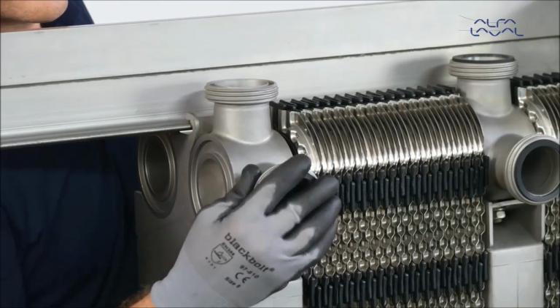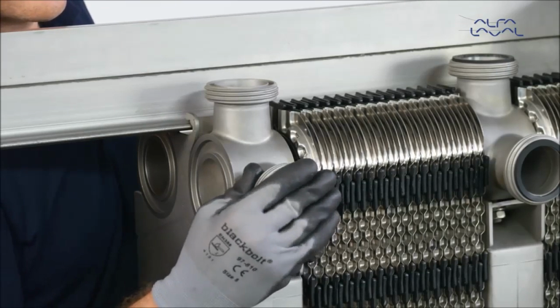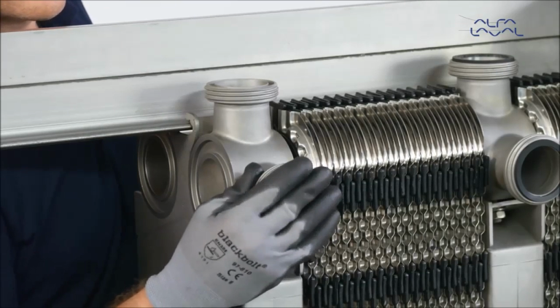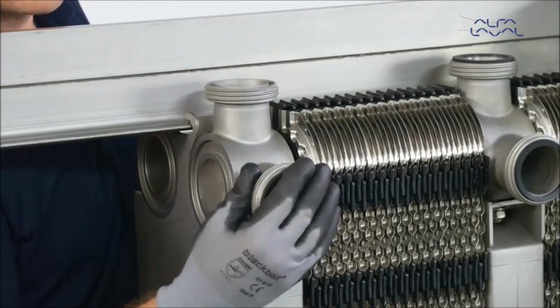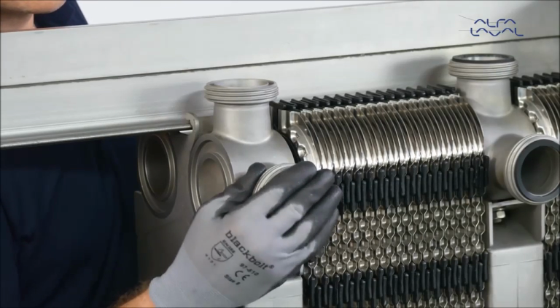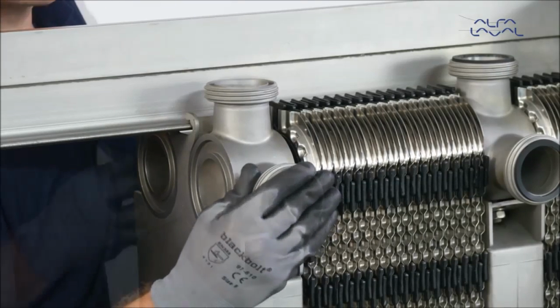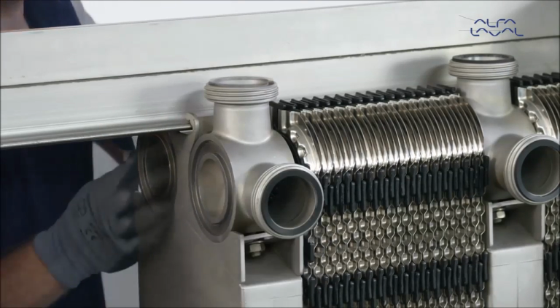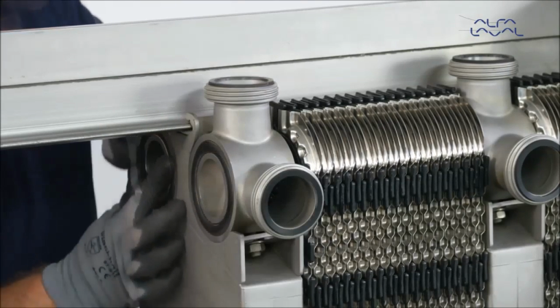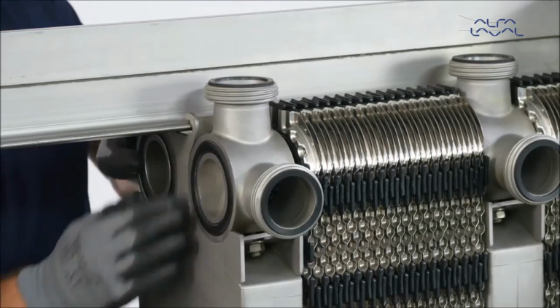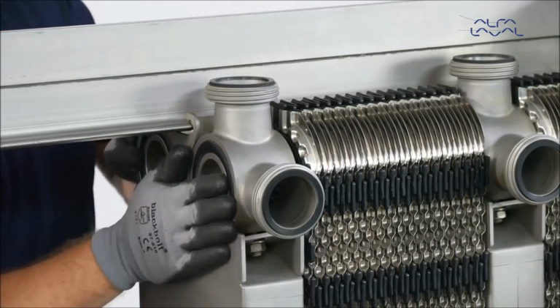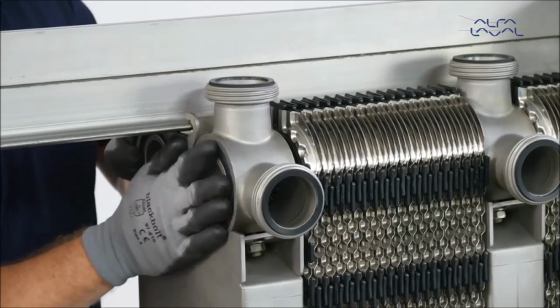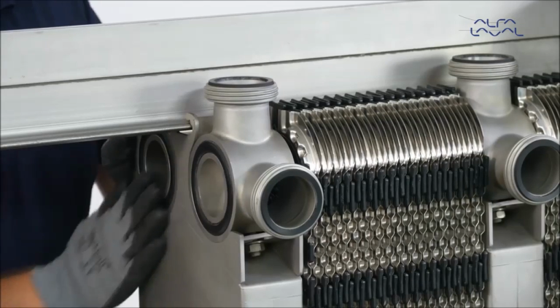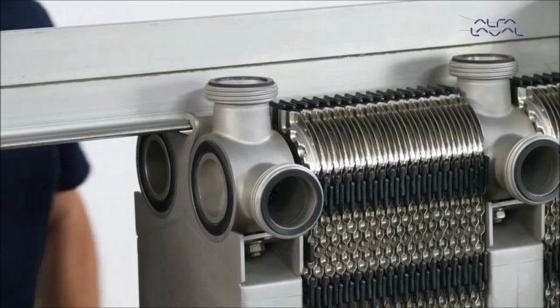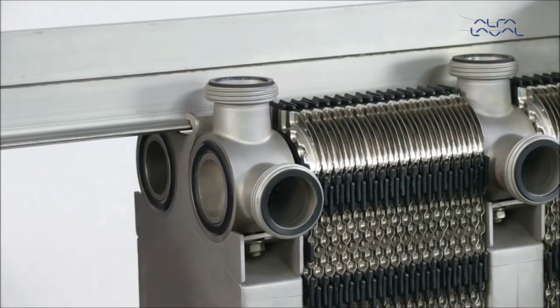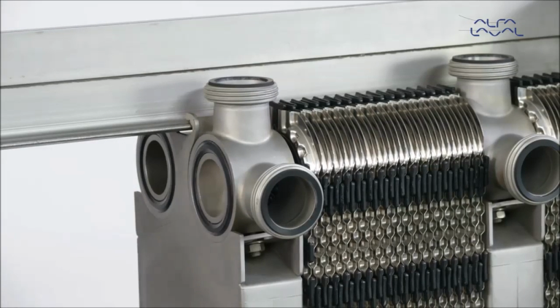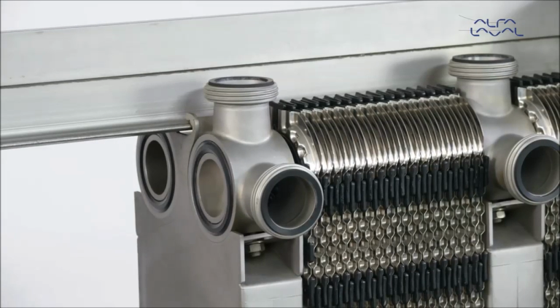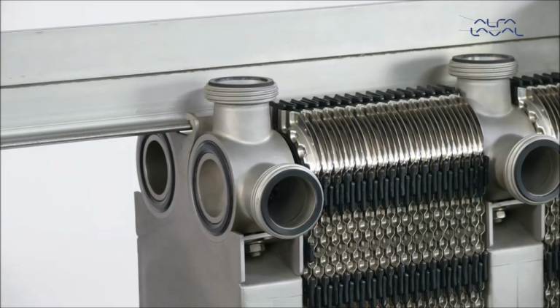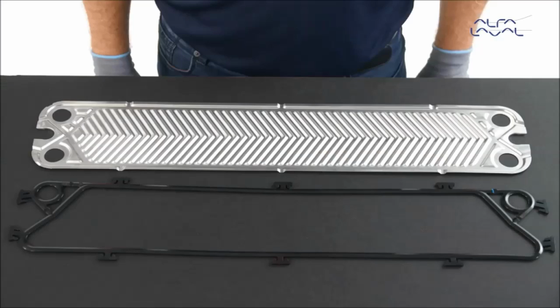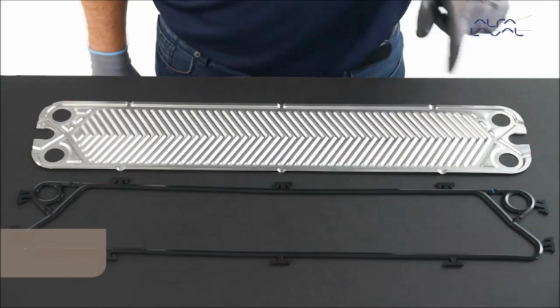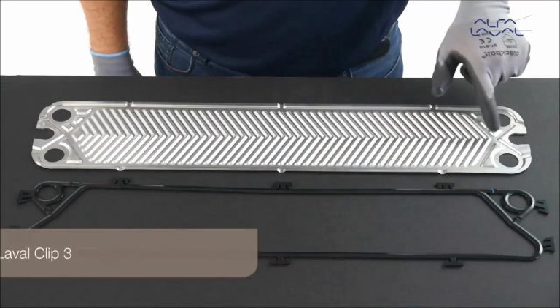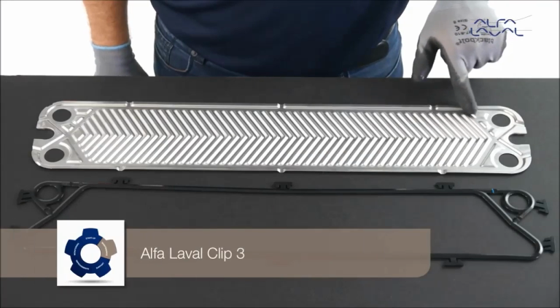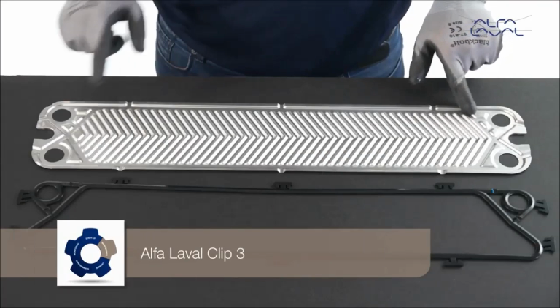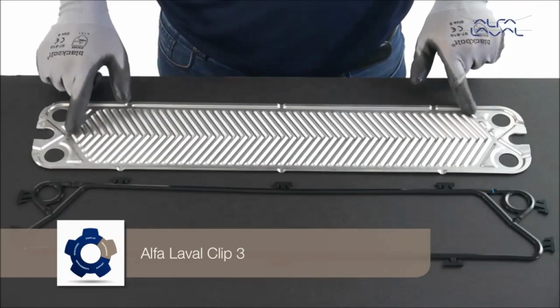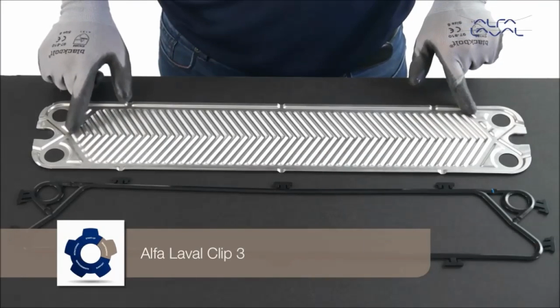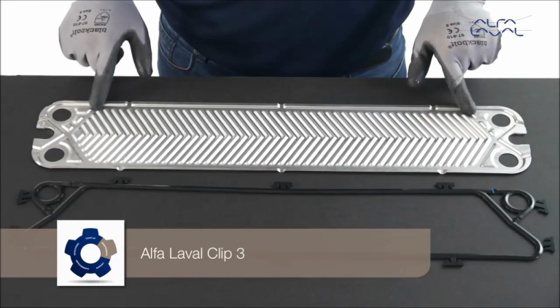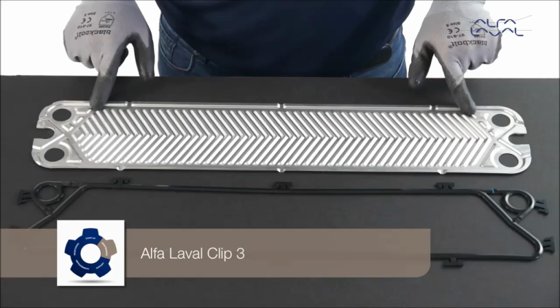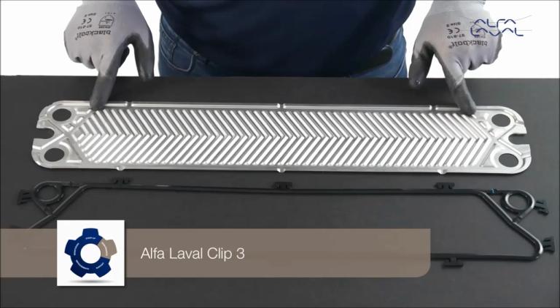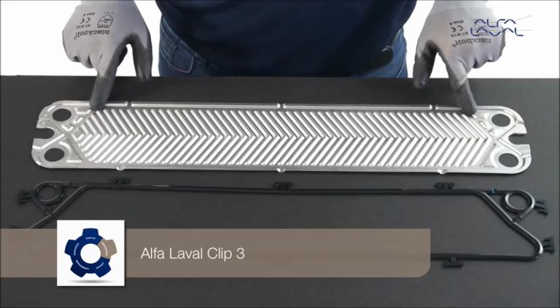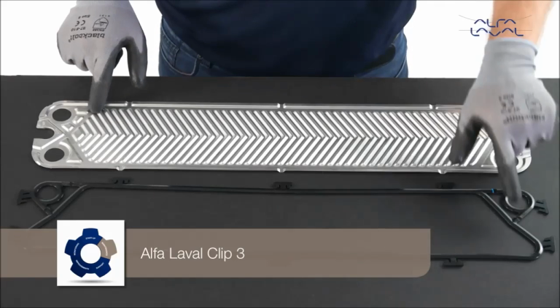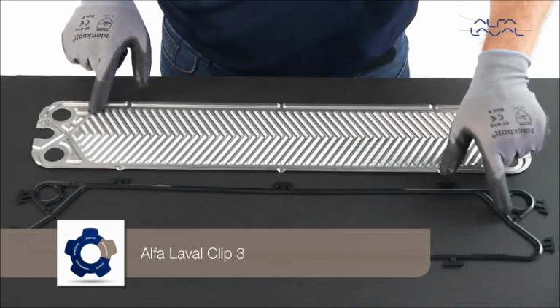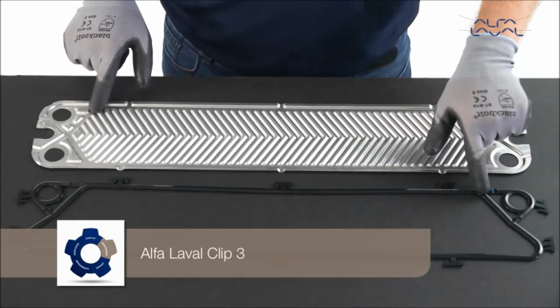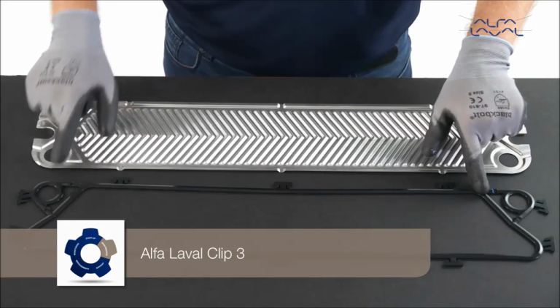Please make a note of and follow these special instructions. This is the correct way to mount the Alfa Laval Clip 3 gasket.